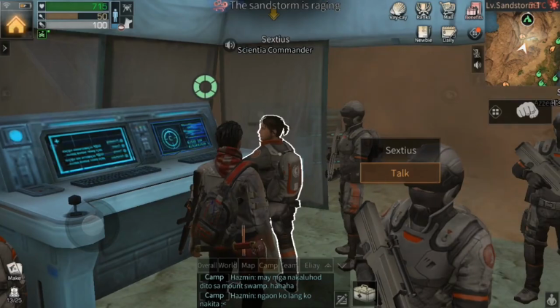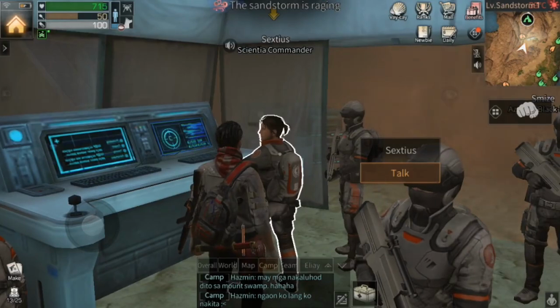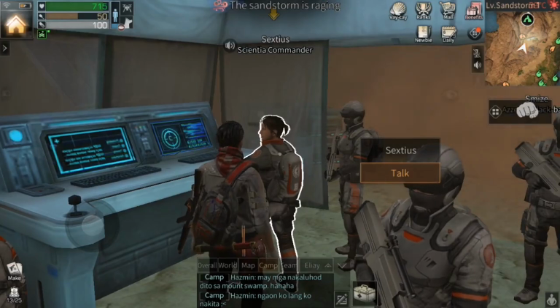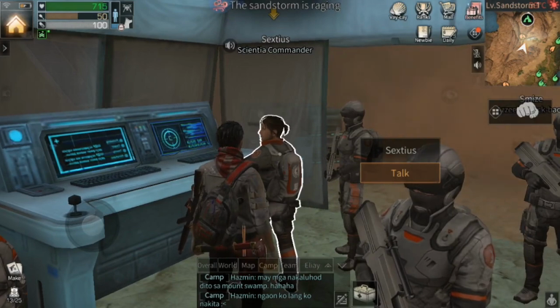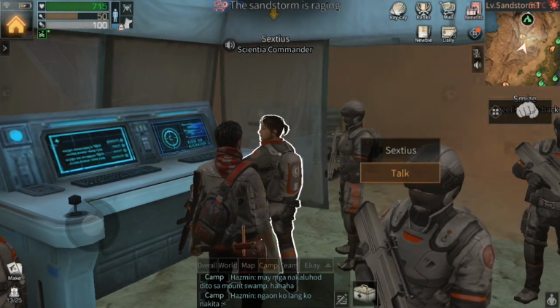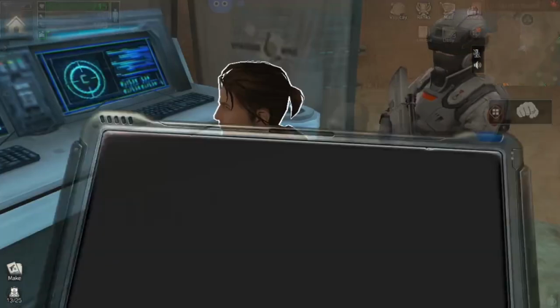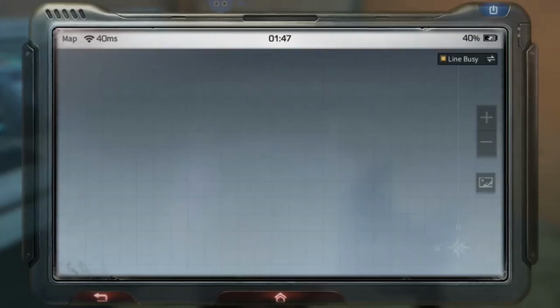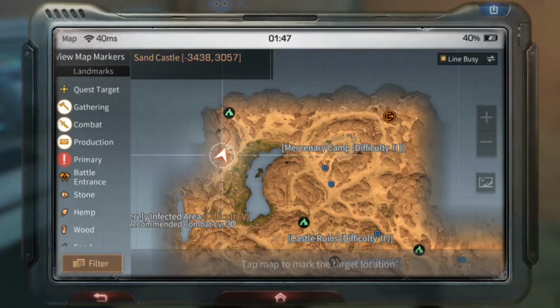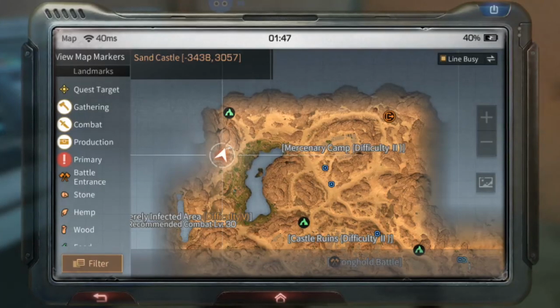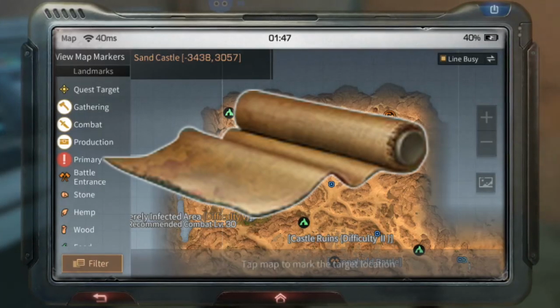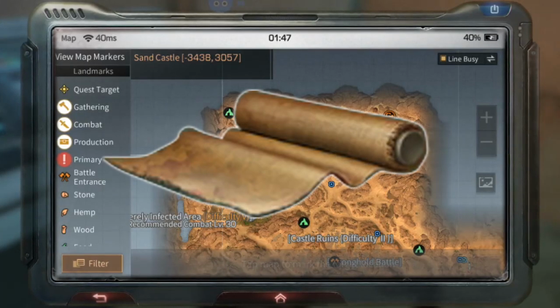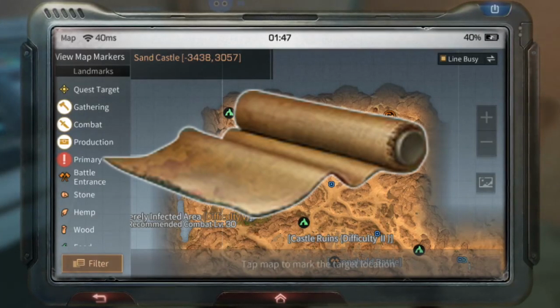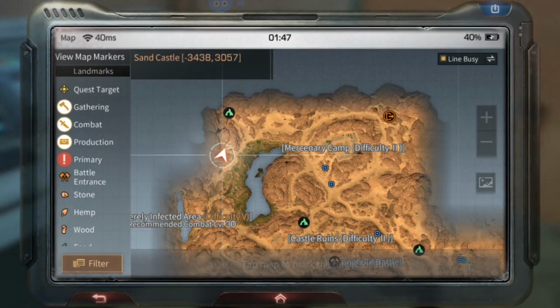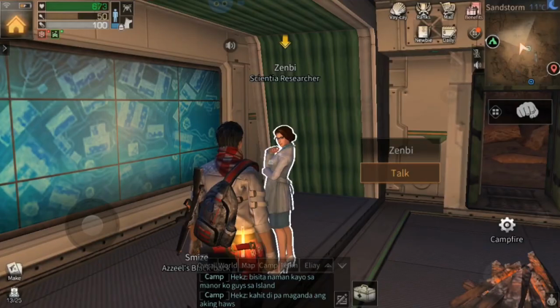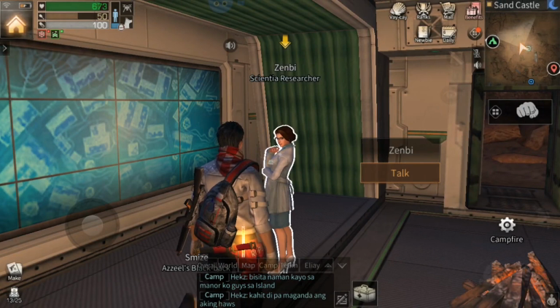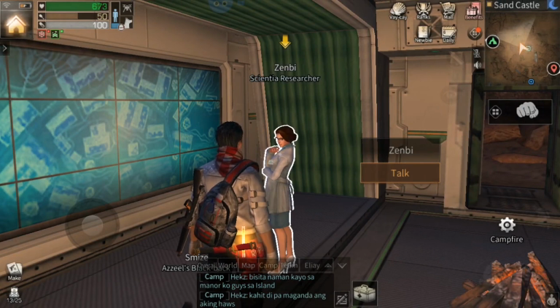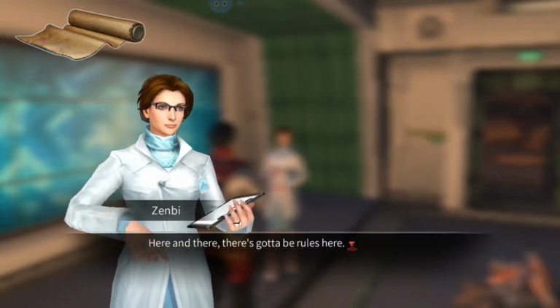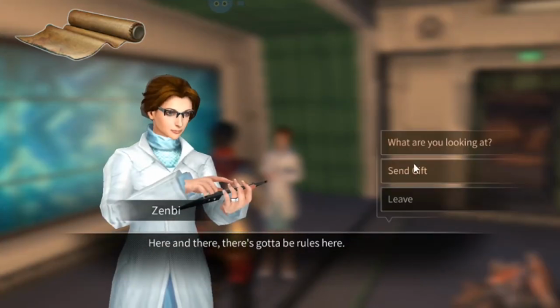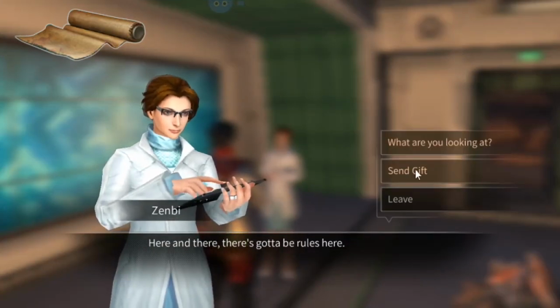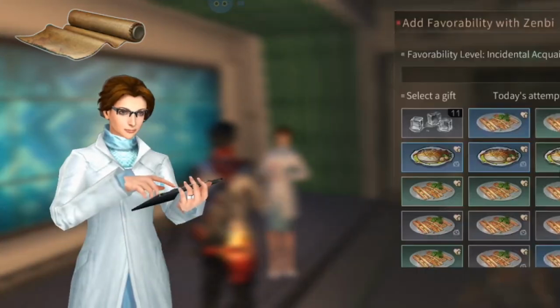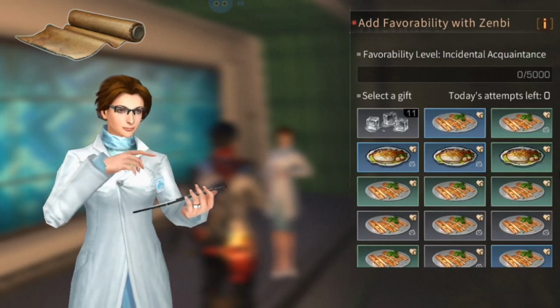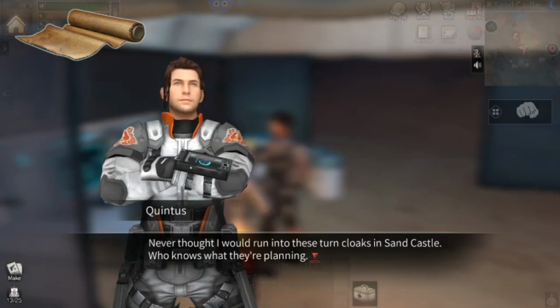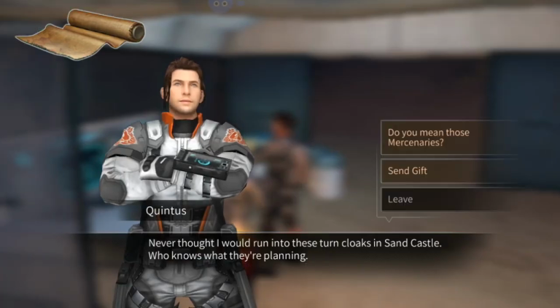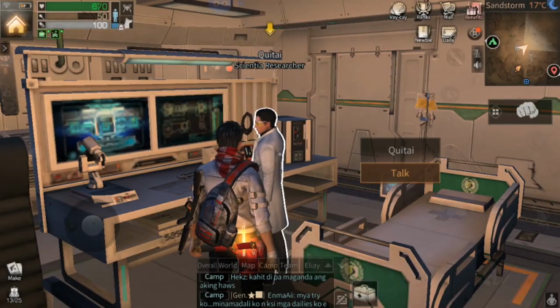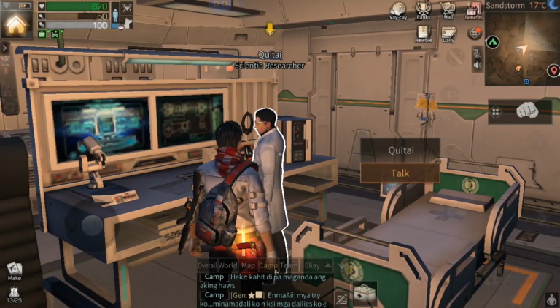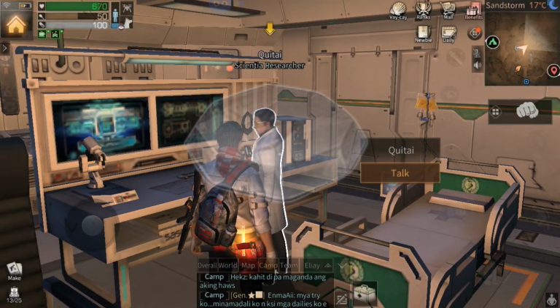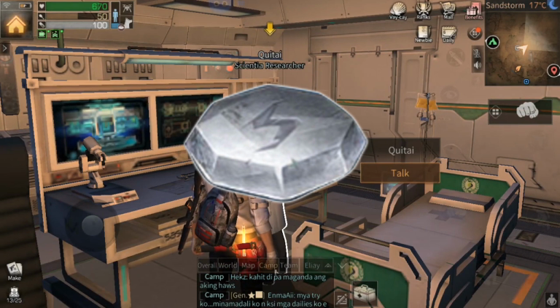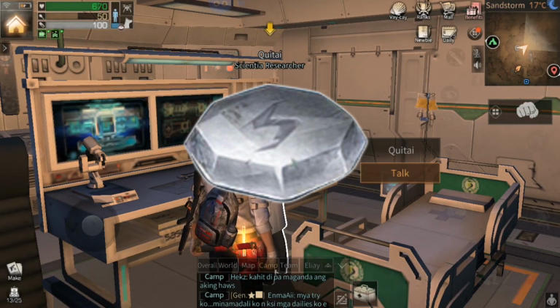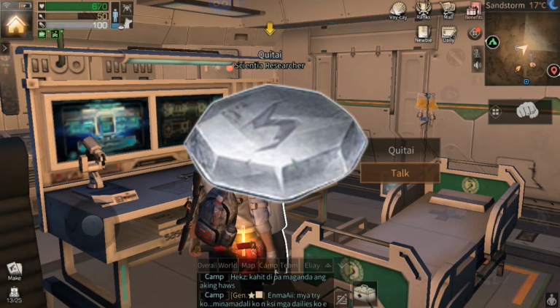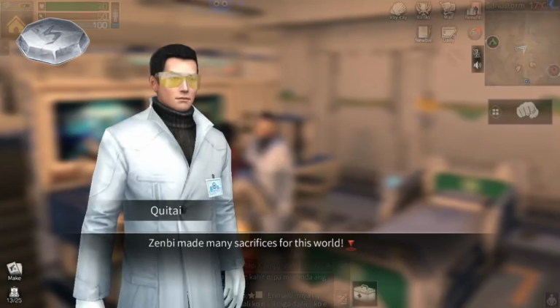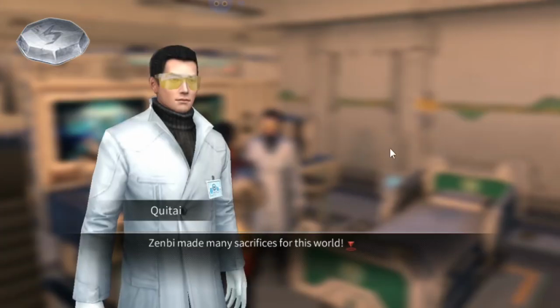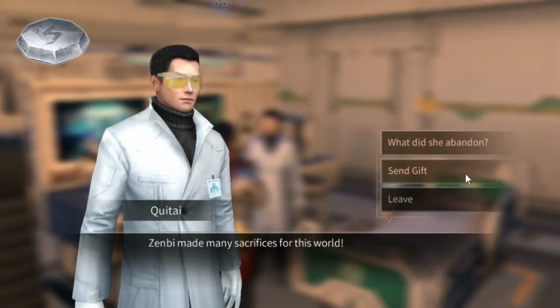From Sixtius, you can find him at the northwest side of the map and get armor materials from him, and also armor materials from Zenby. Lastly, Quintius and Quinta — you can get skill points from them by reaching a certain amount of friendliness.